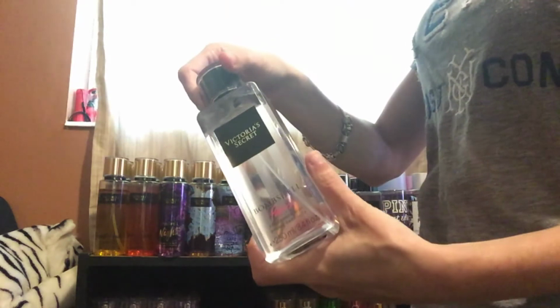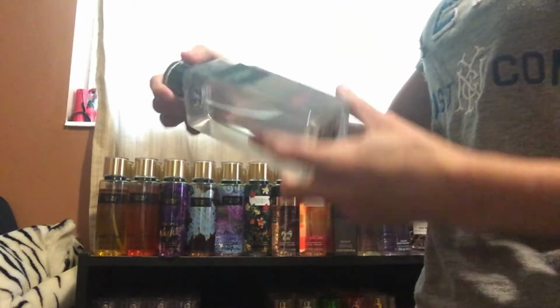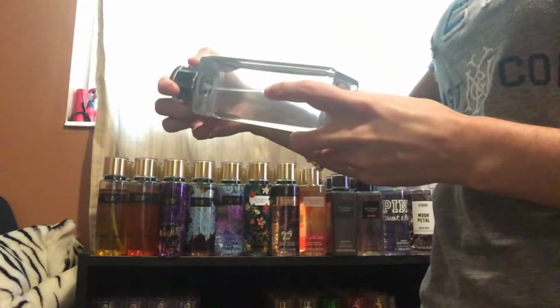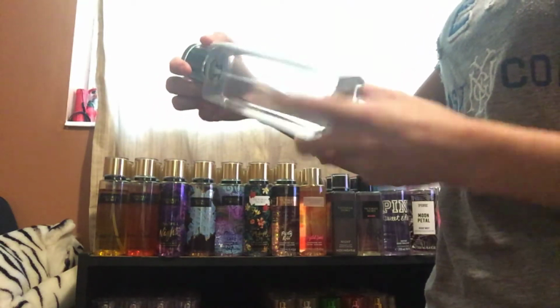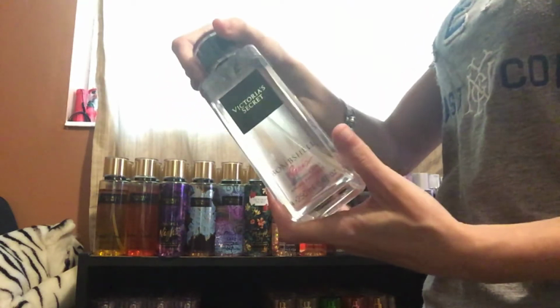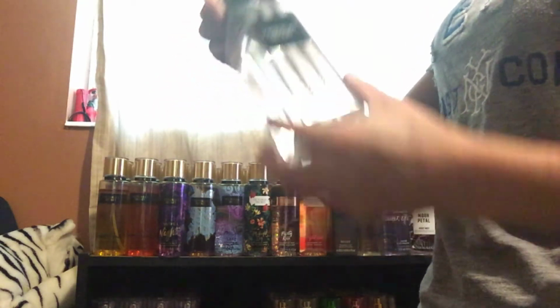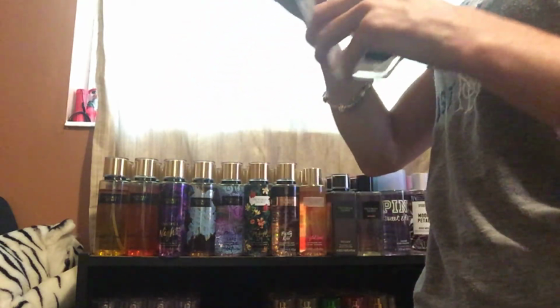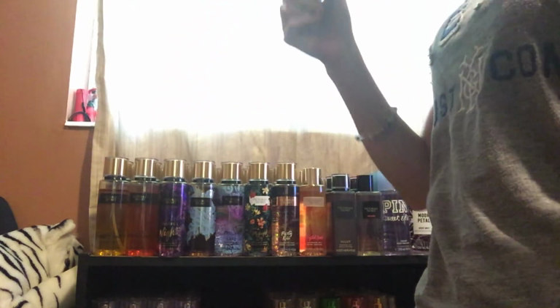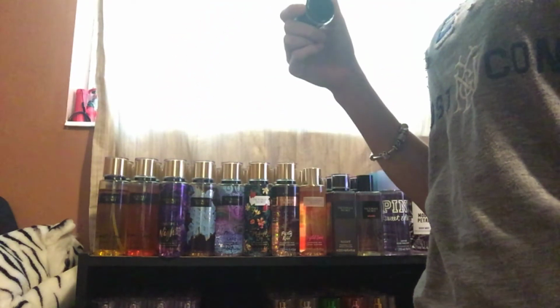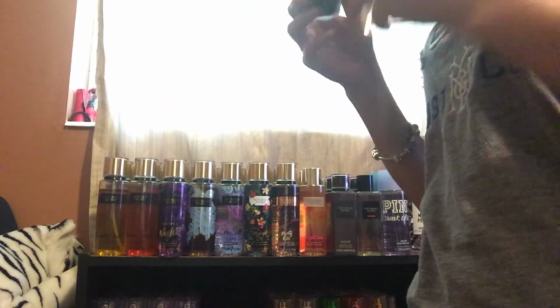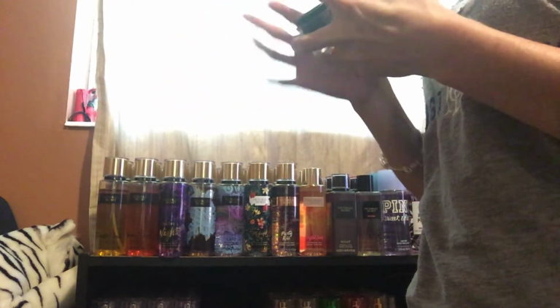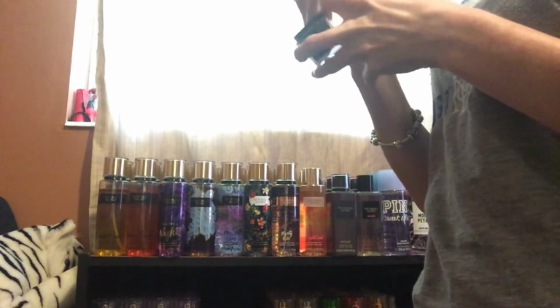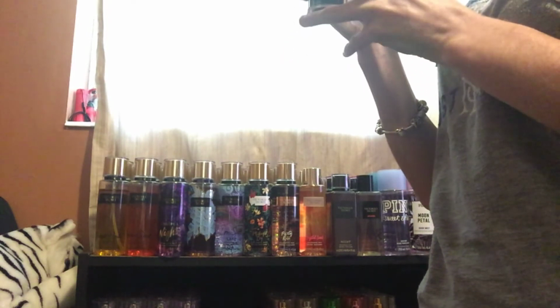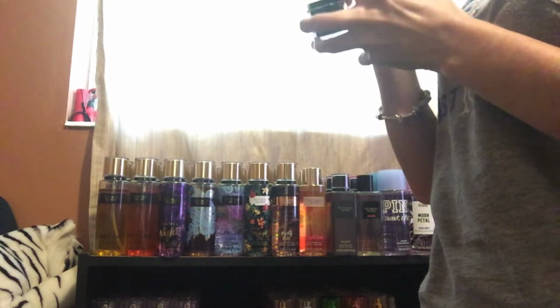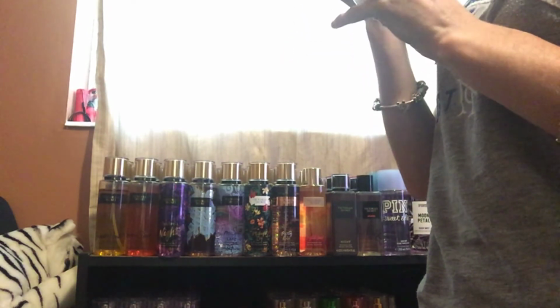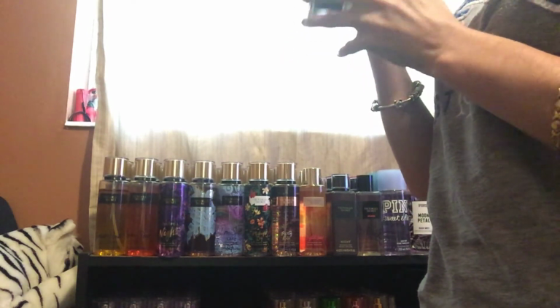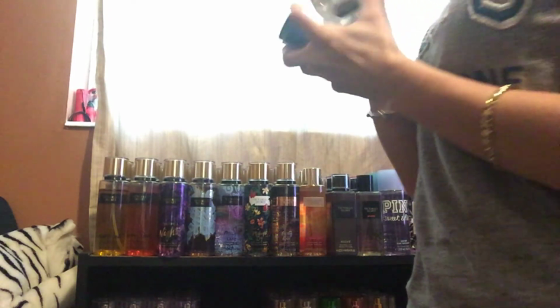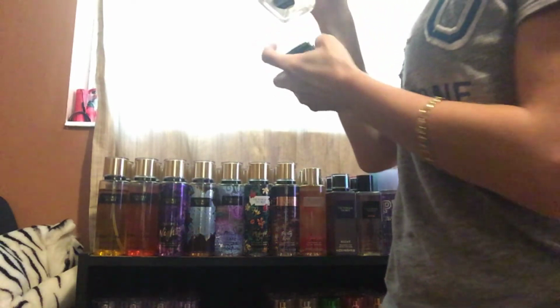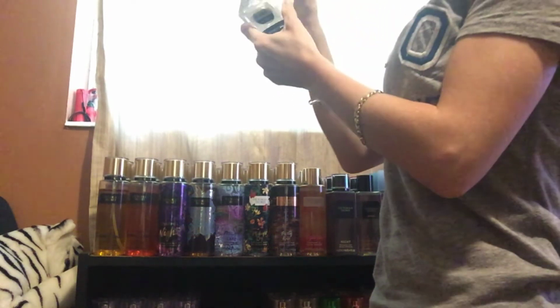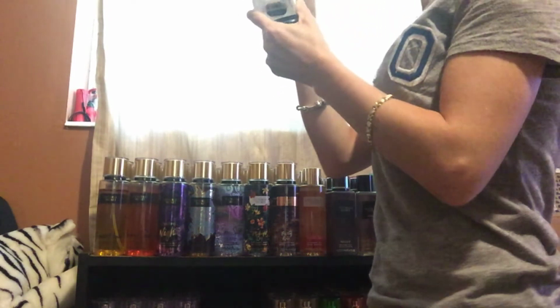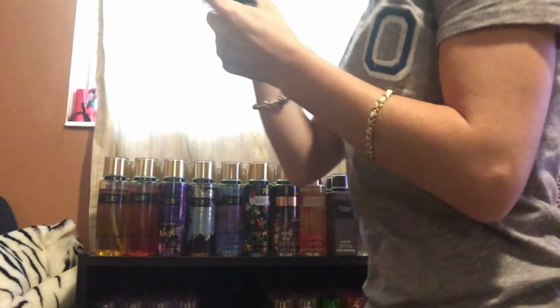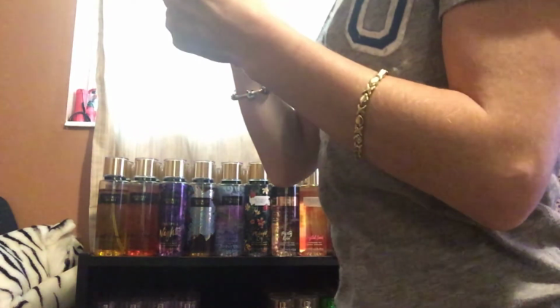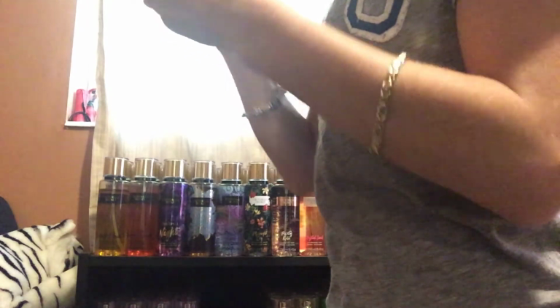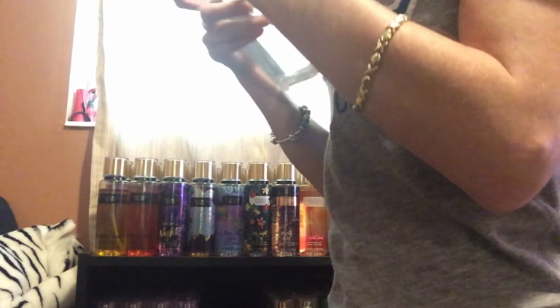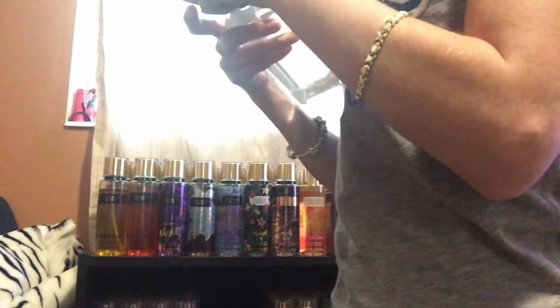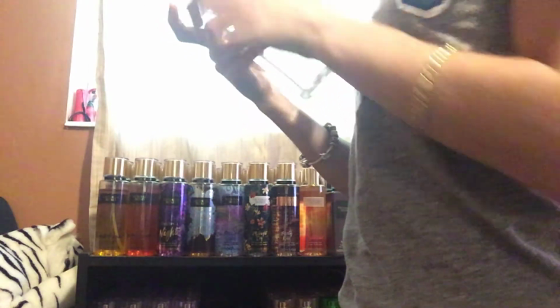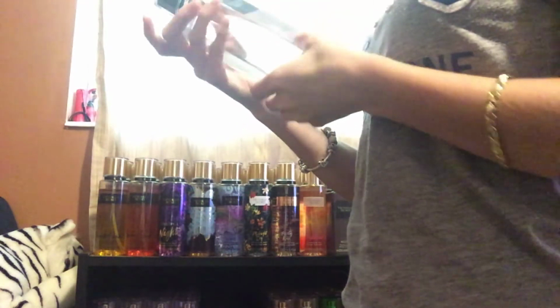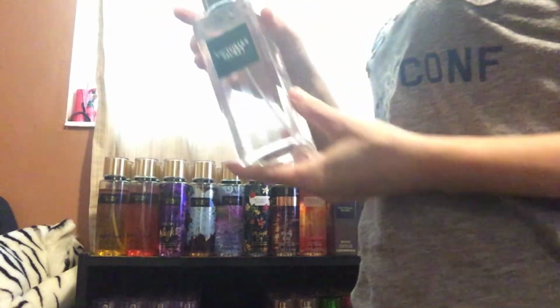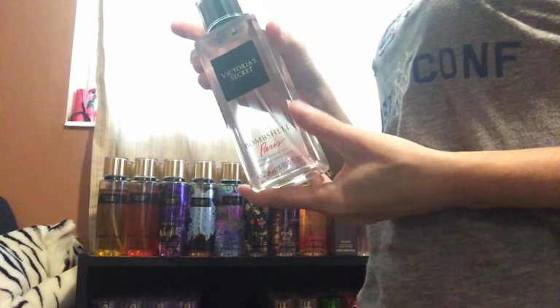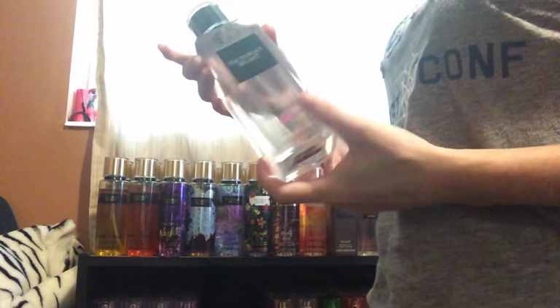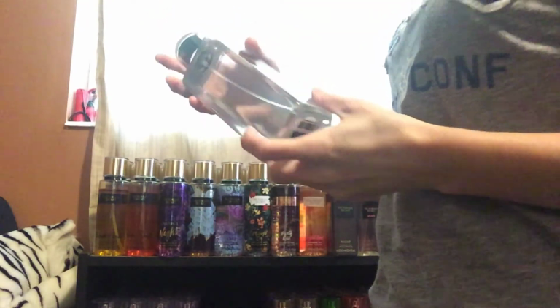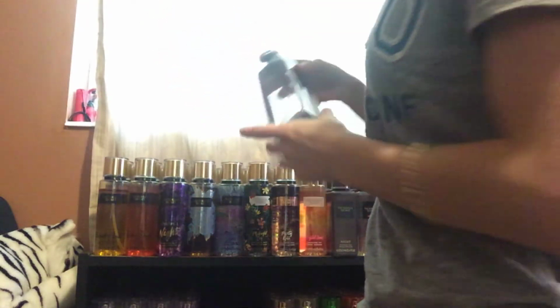Next, I got Bombshell Paris. It's a really nice citrus scent — I'm going to keep that.